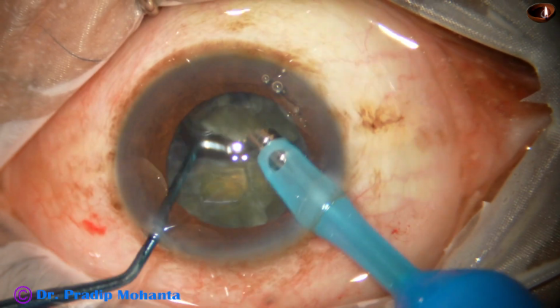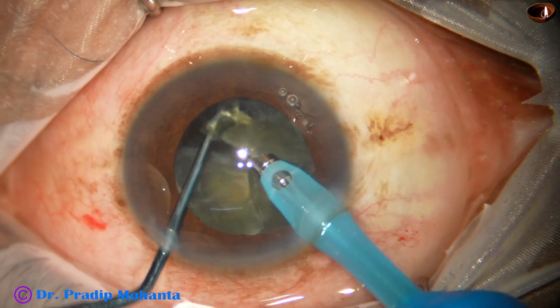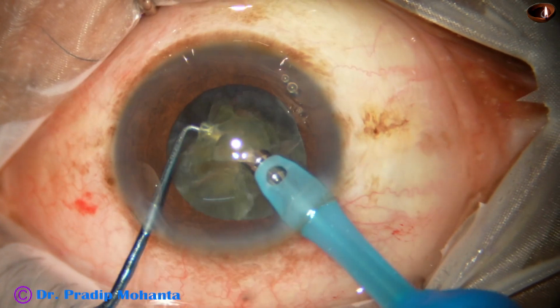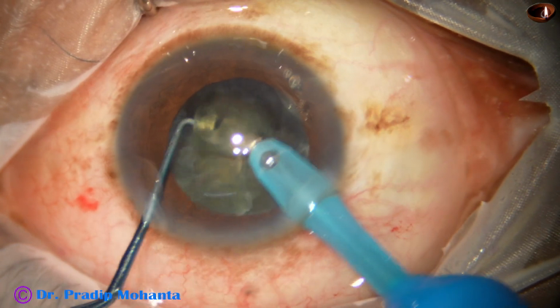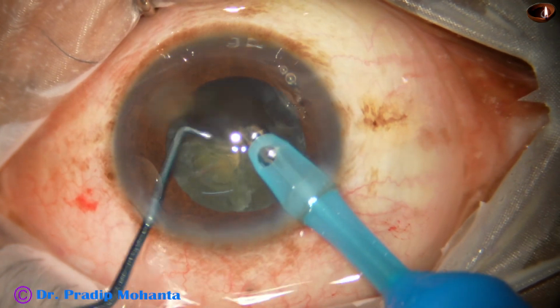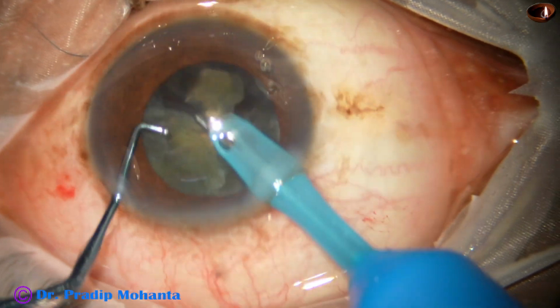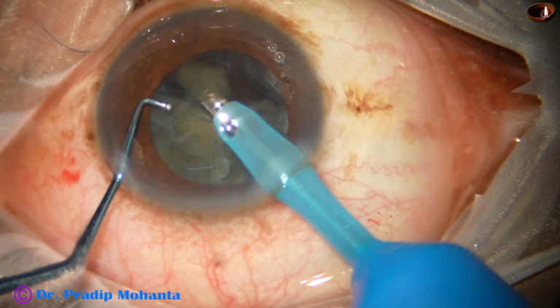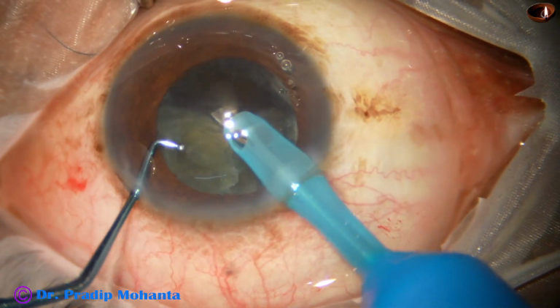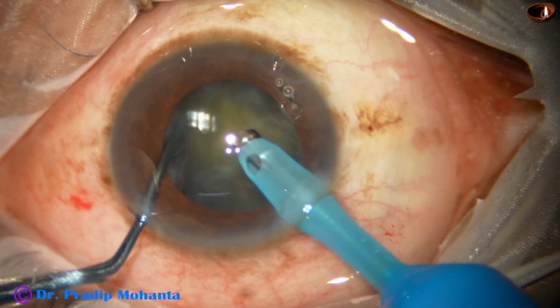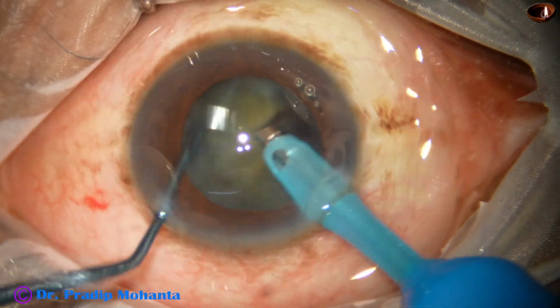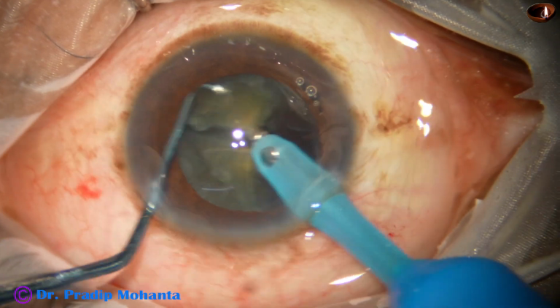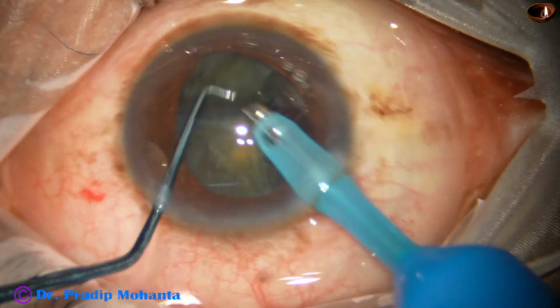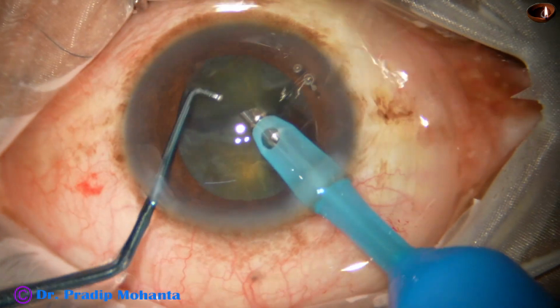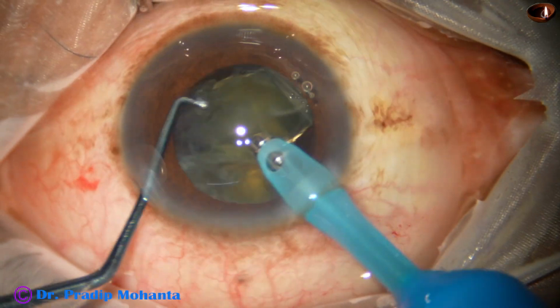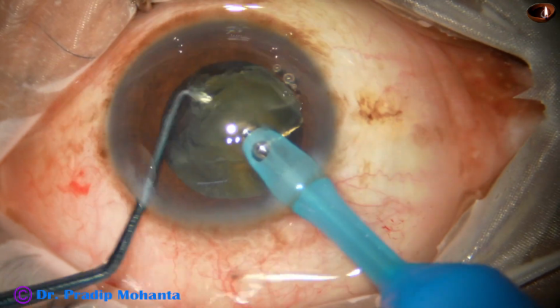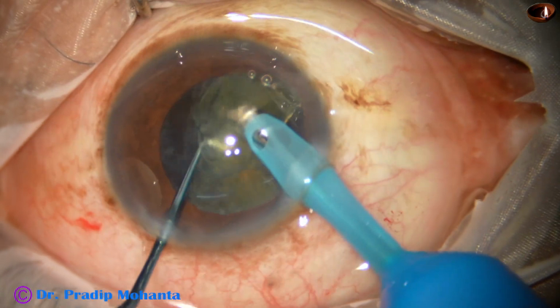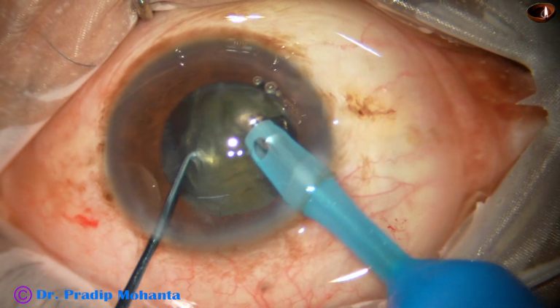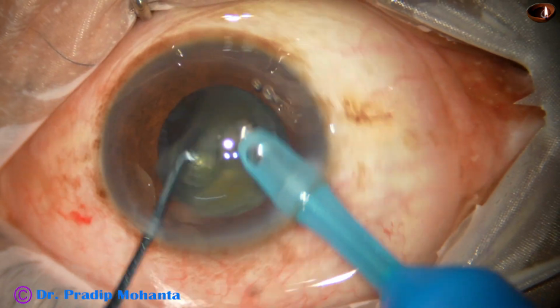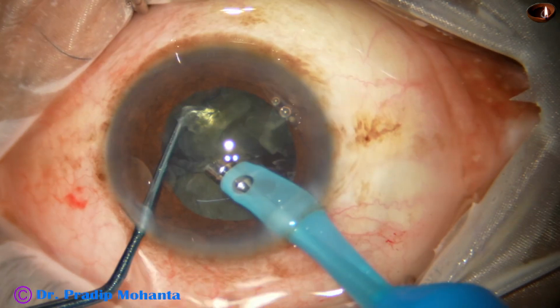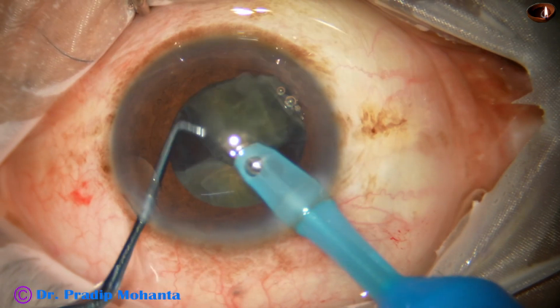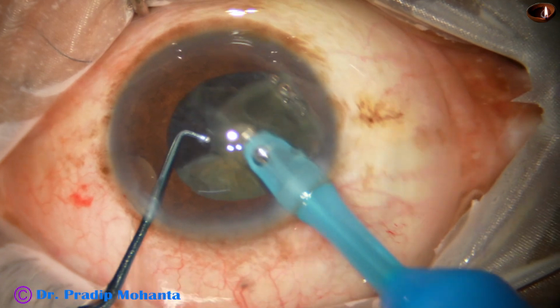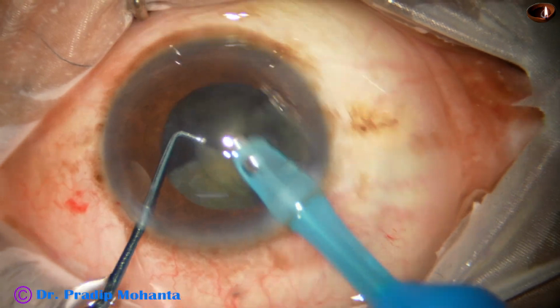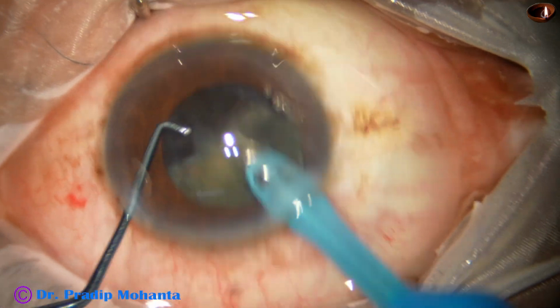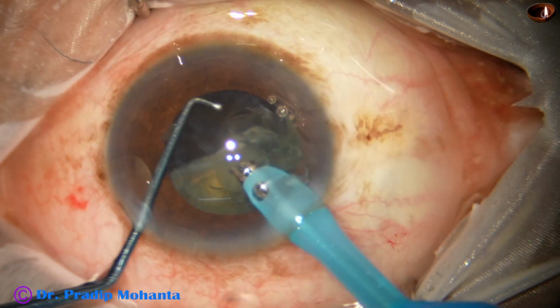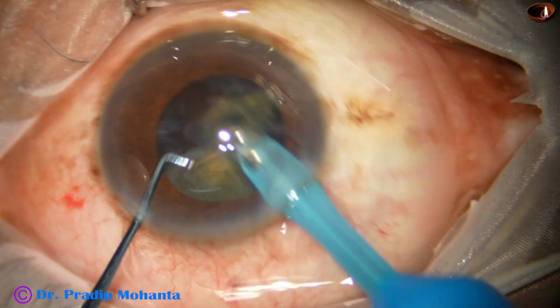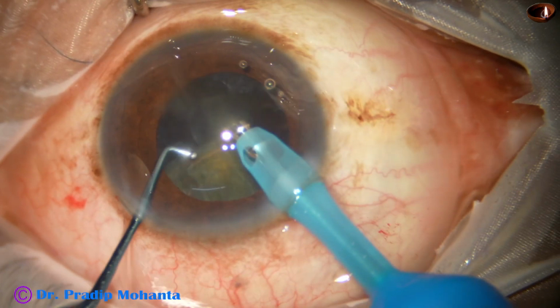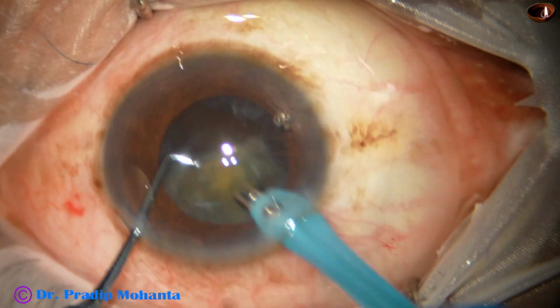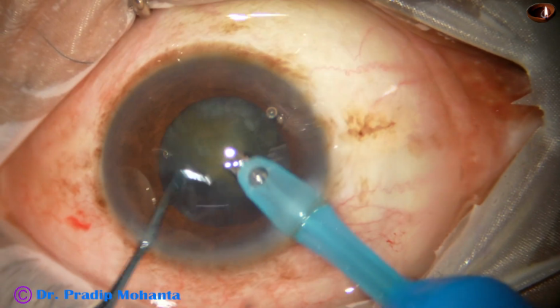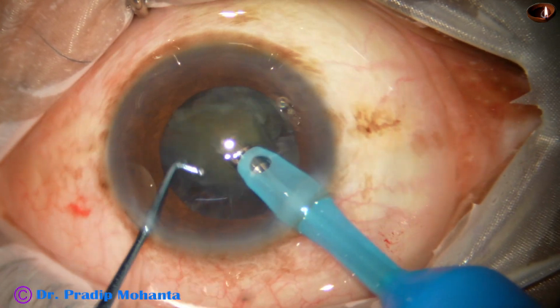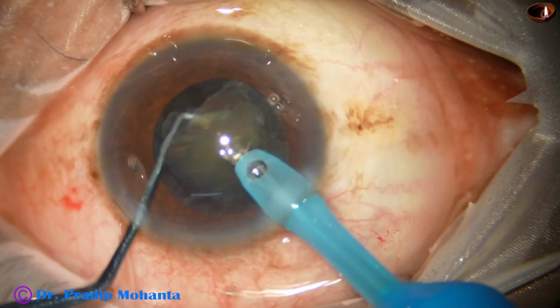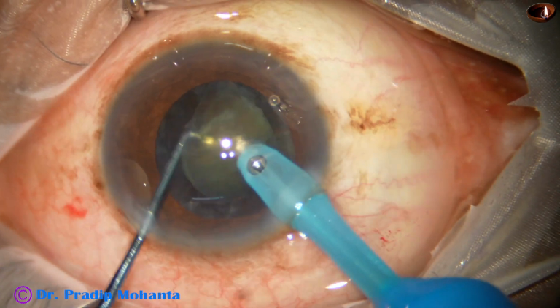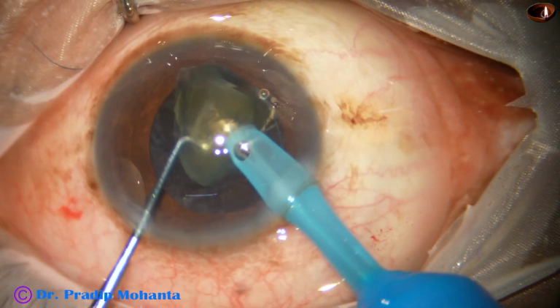In few seconds, one hemi nucleus is emulsified. Now we come to the other hemi nucleus — the first piece is emulsified and this is the last nuclear piece.